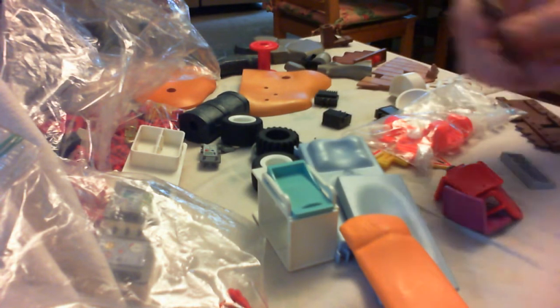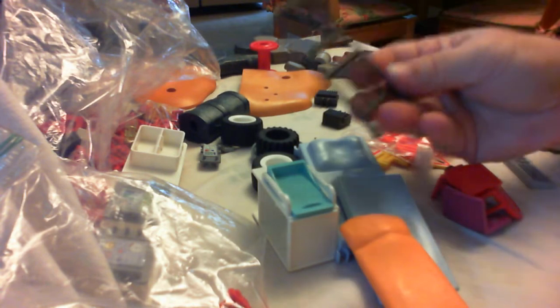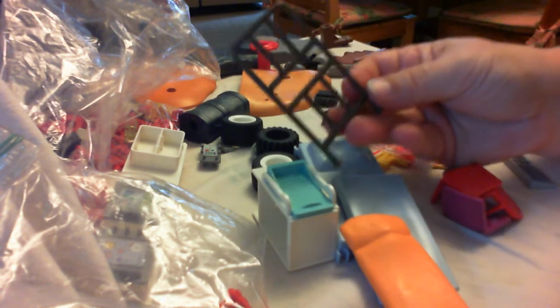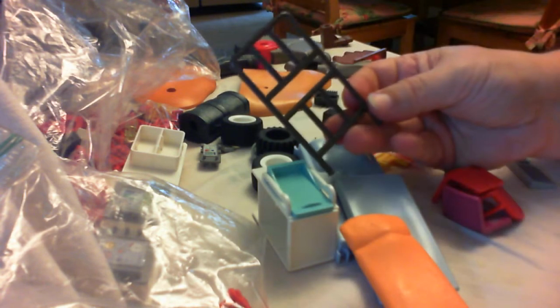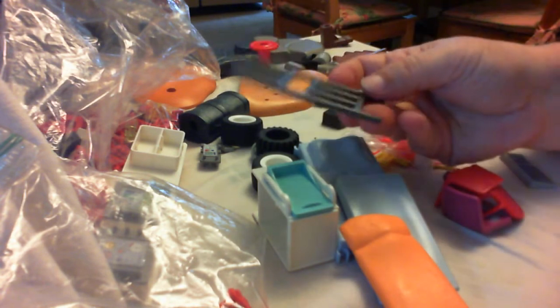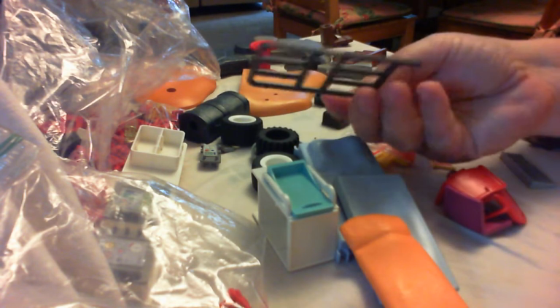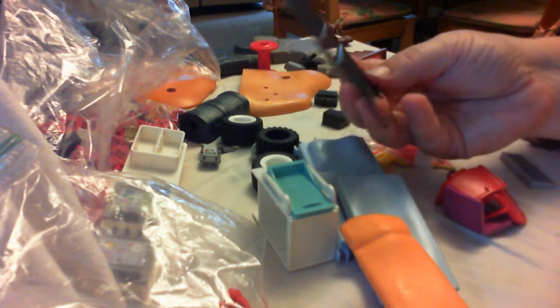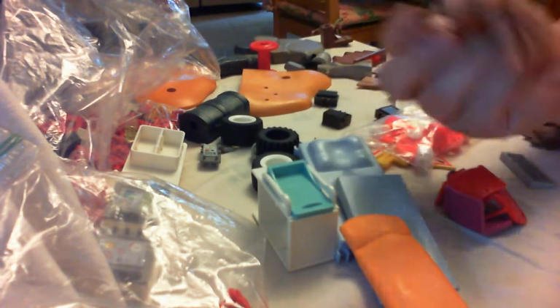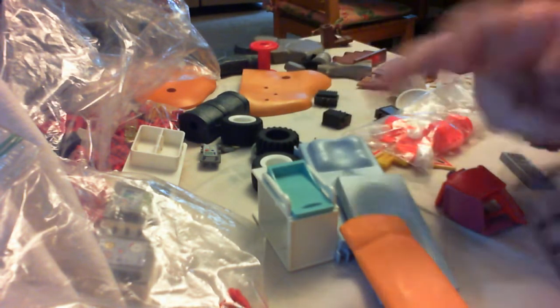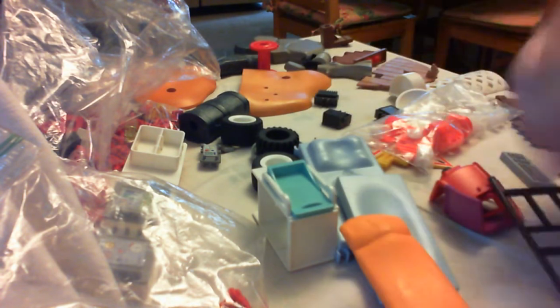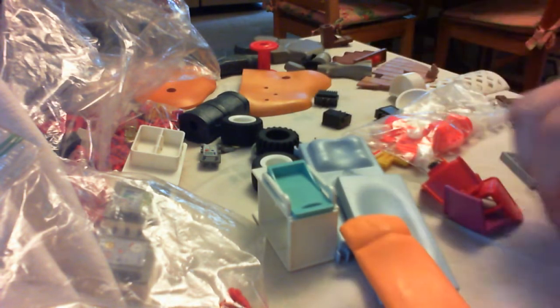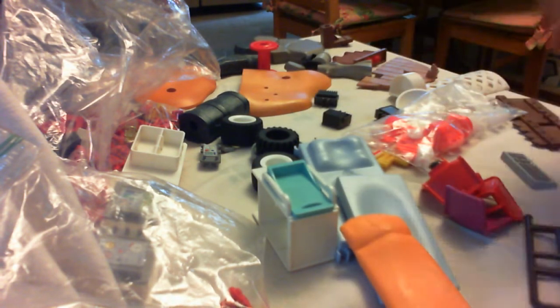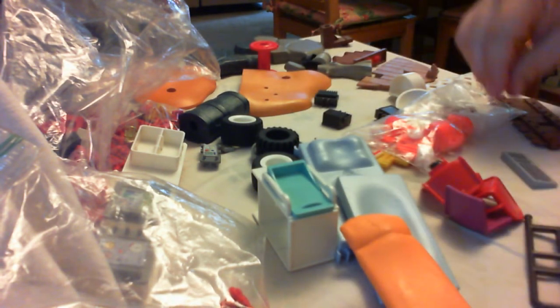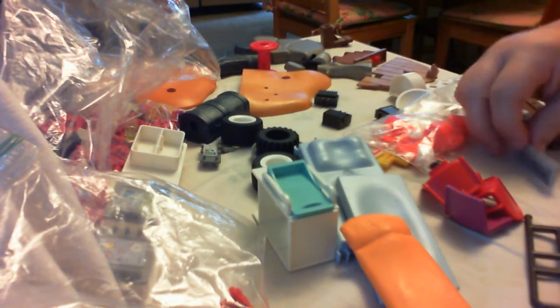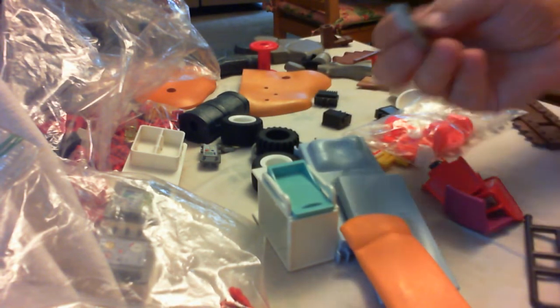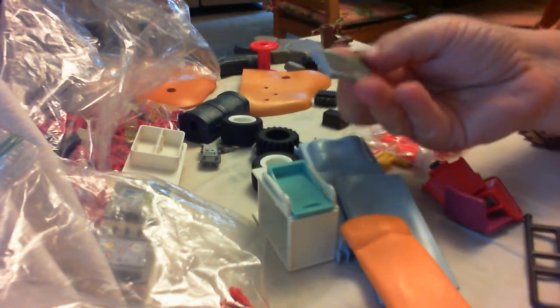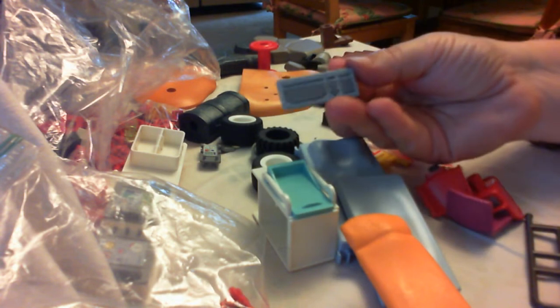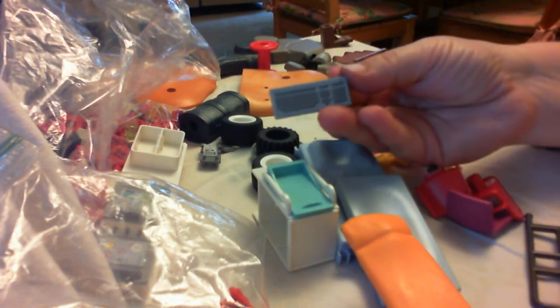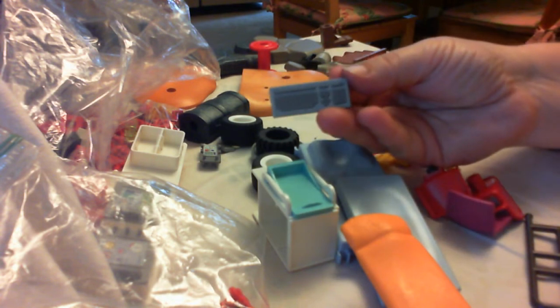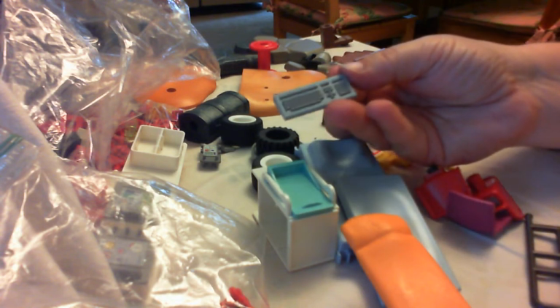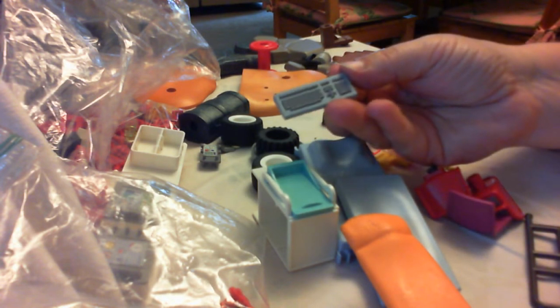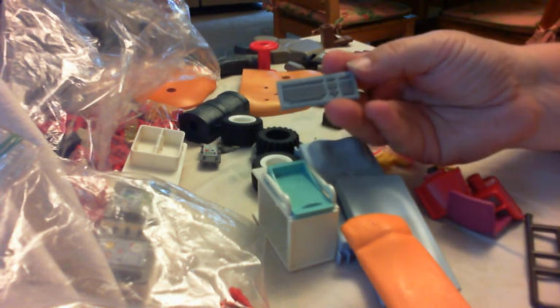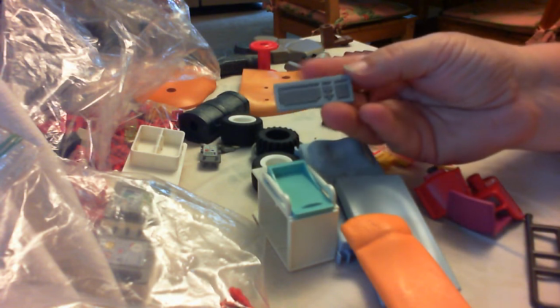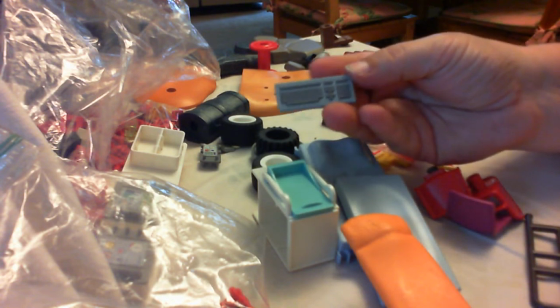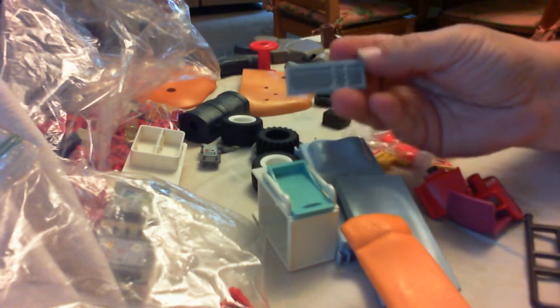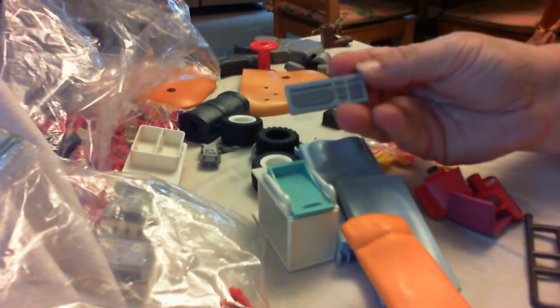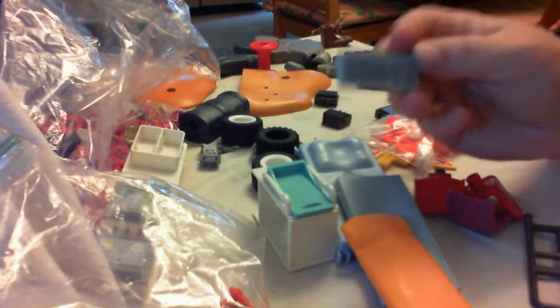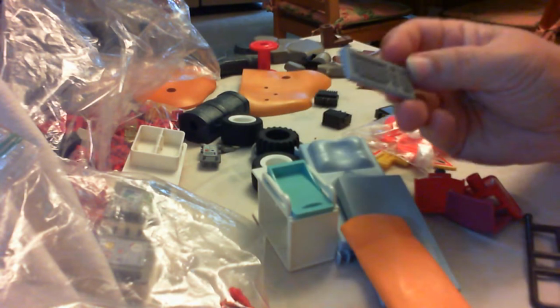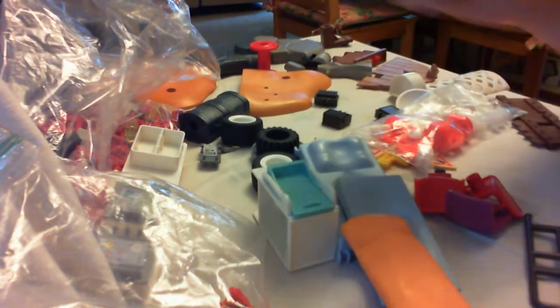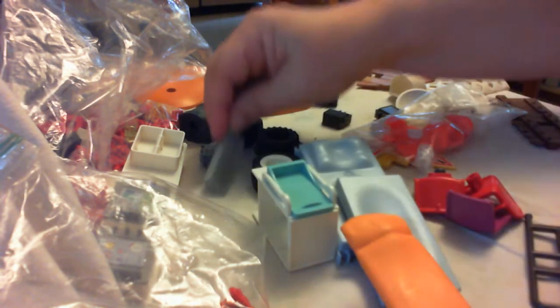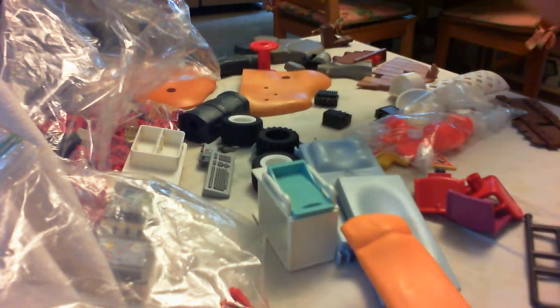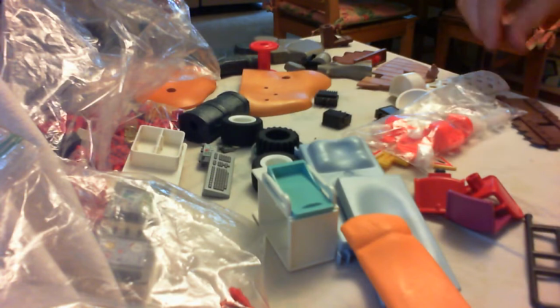I also have quite a few of these little guard rail gates — who knows. I am hanging on to things like this little keyboard. I have a lot of computer pieces that I can put together, so those will go together.